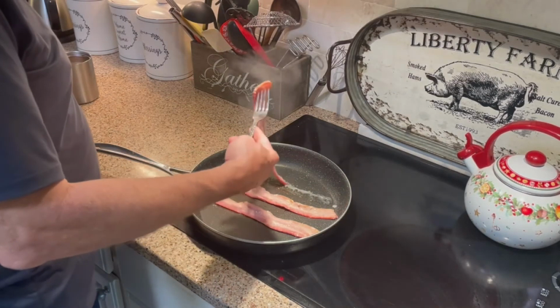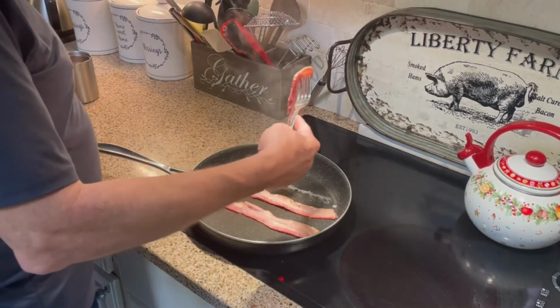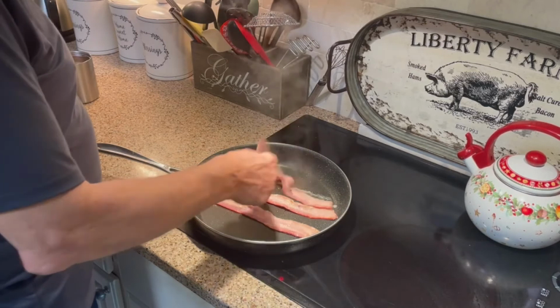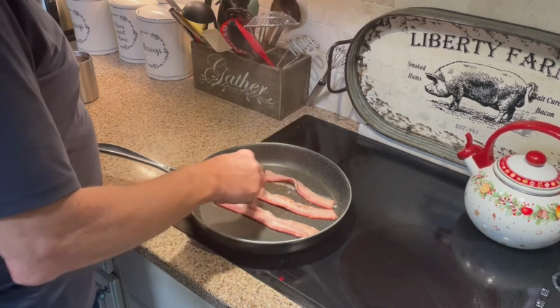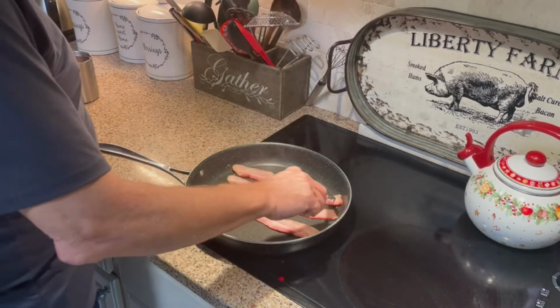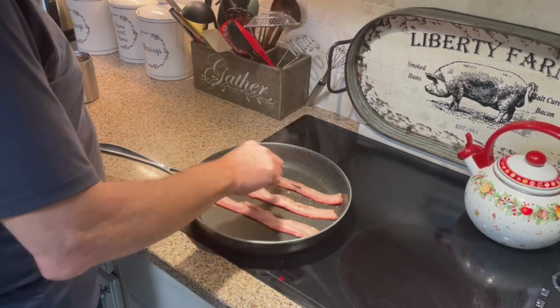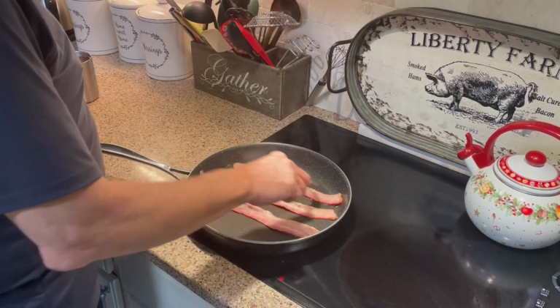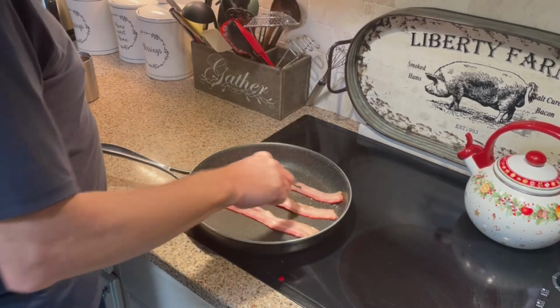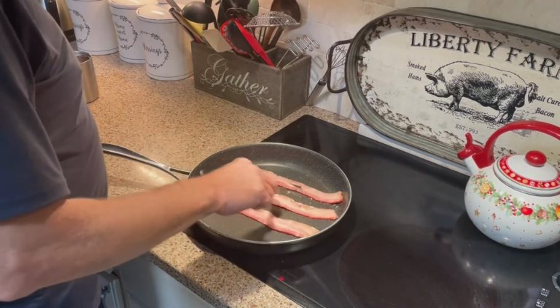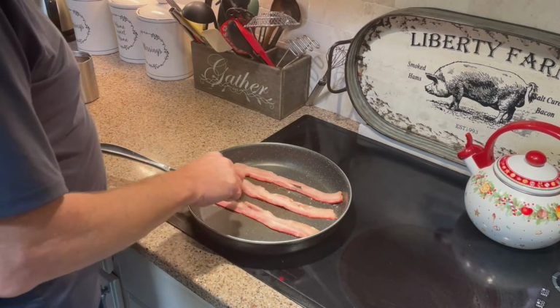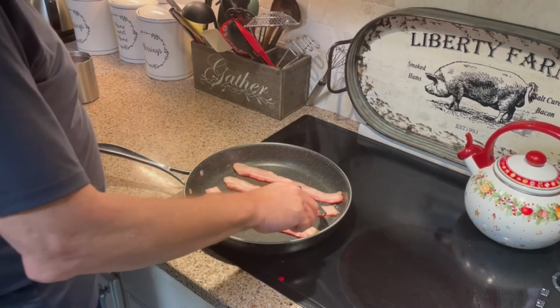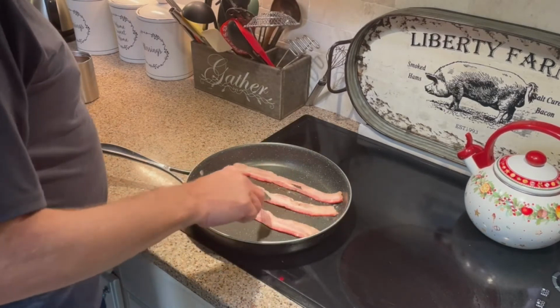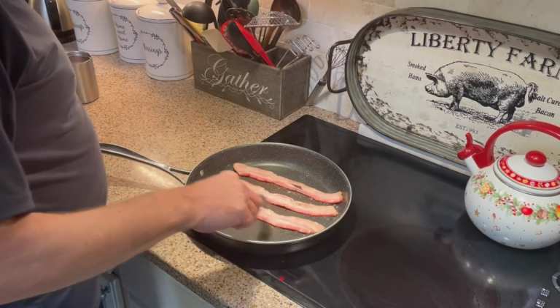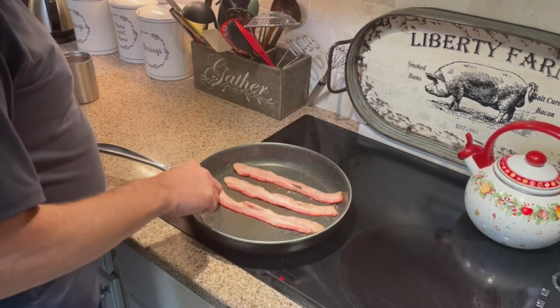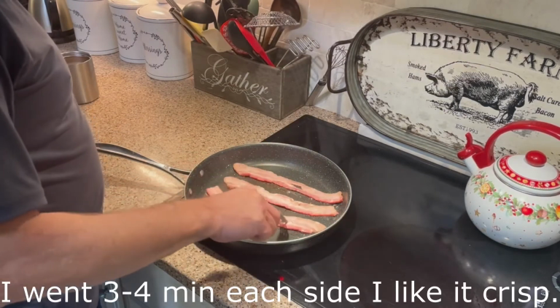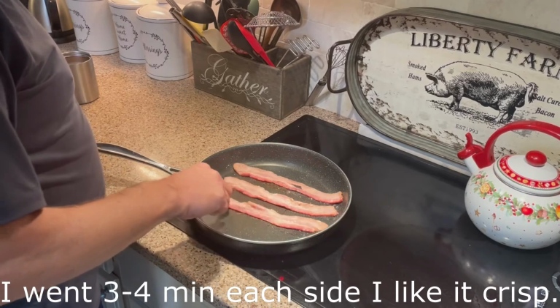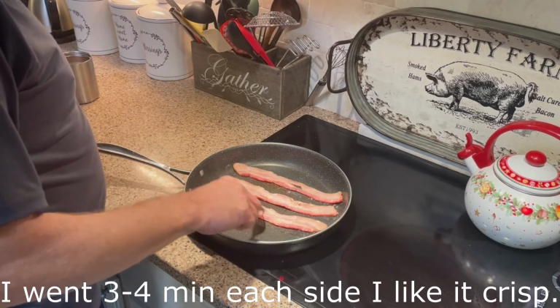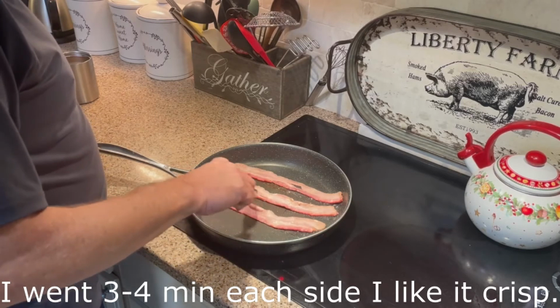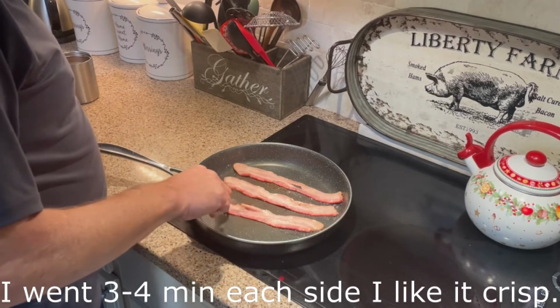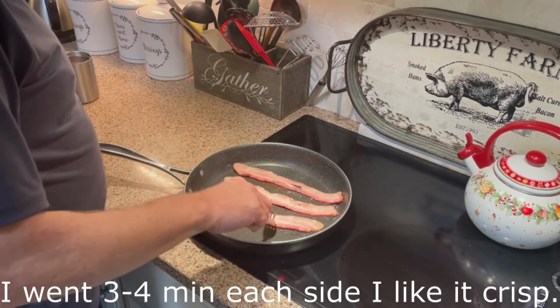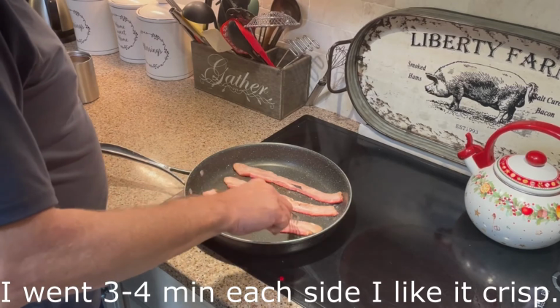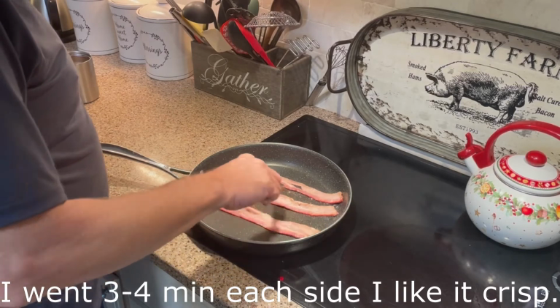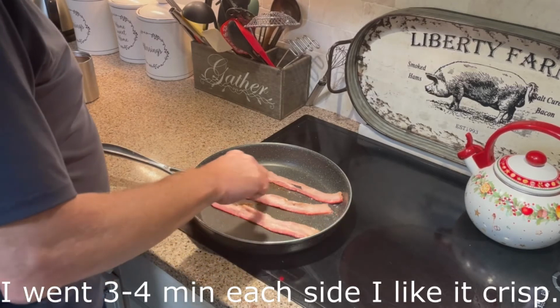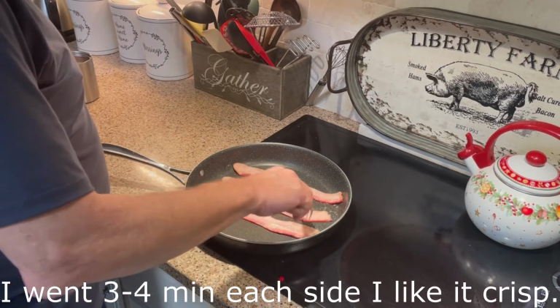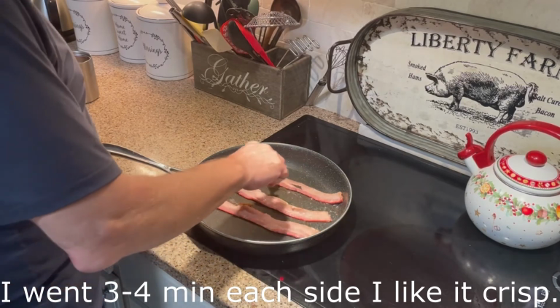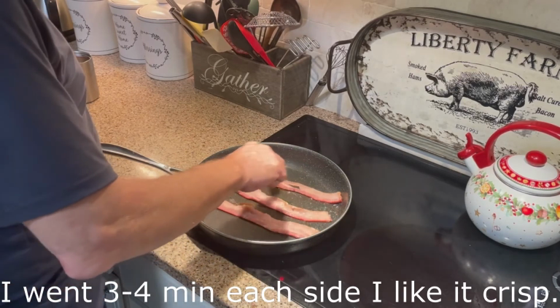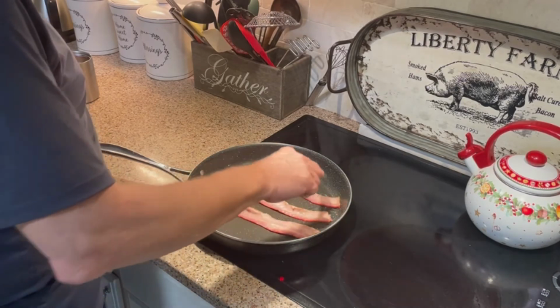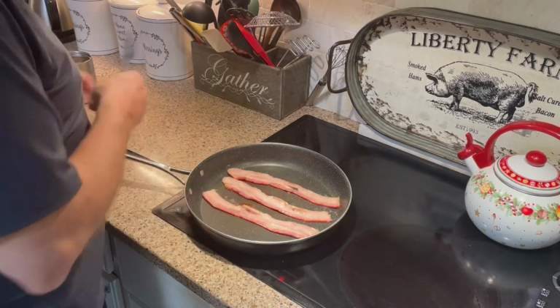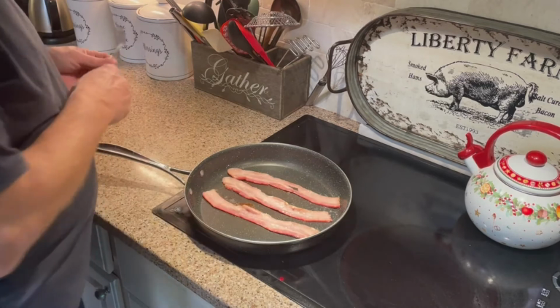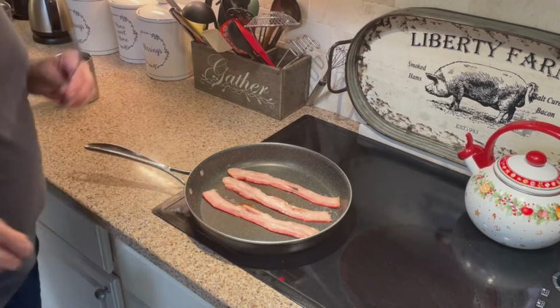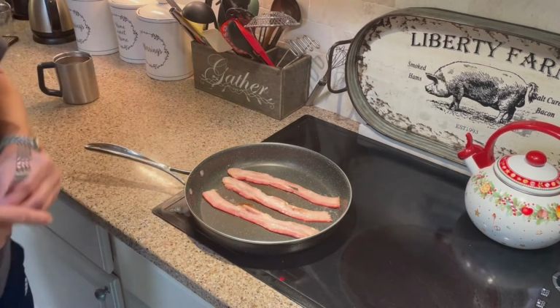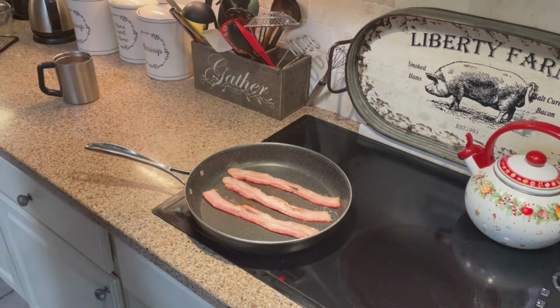It's supposed to go about a couple of minutes on side one and only about 30 seconds on side two. There's not nearly as much fat coming out because most of the fat already came out of the bacon in the cook.